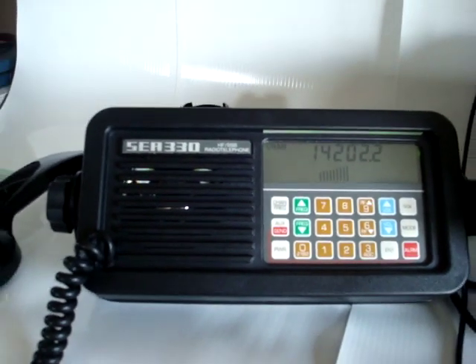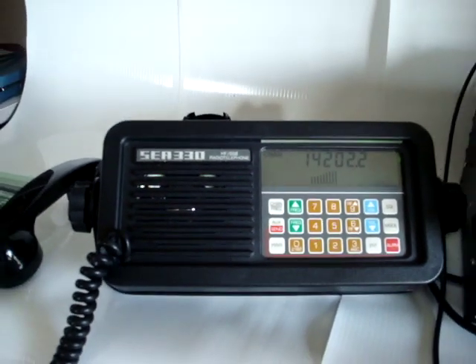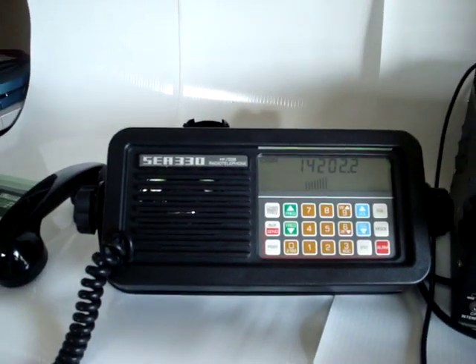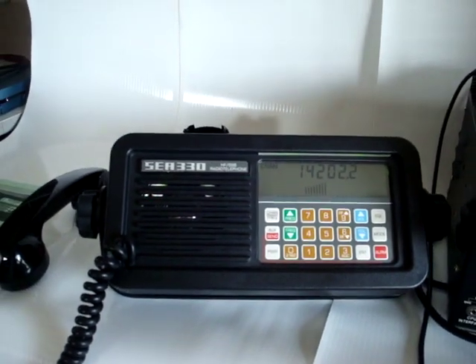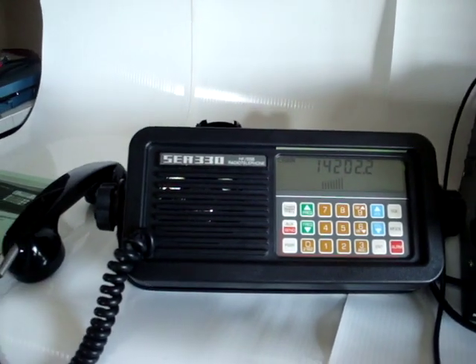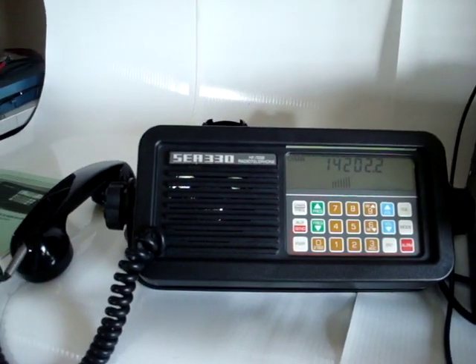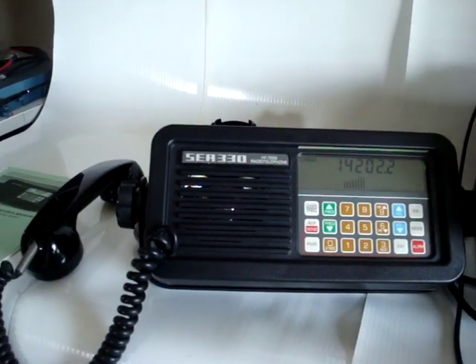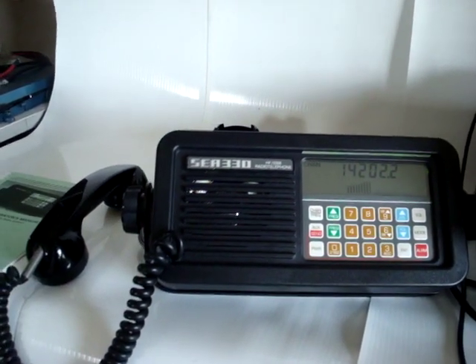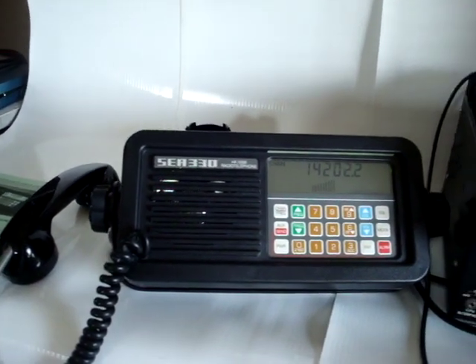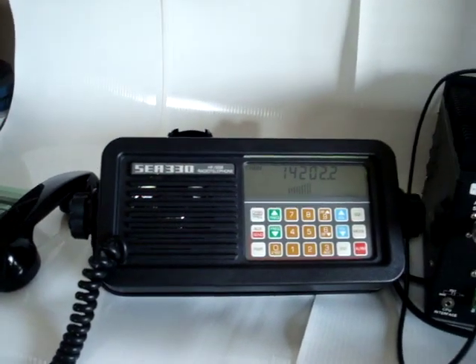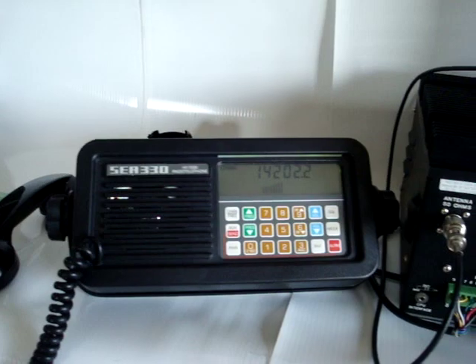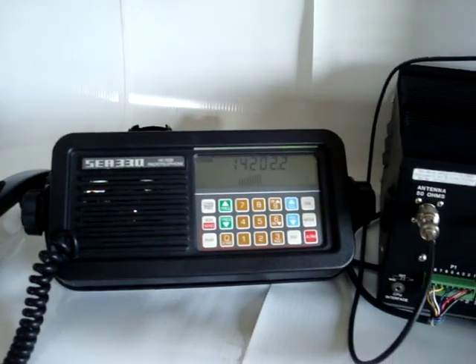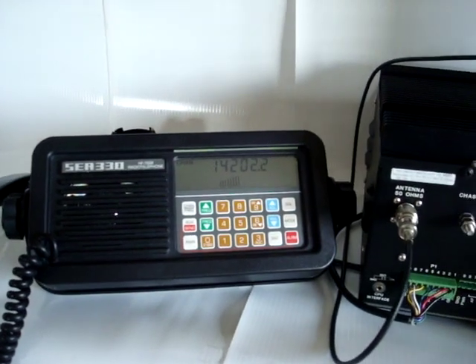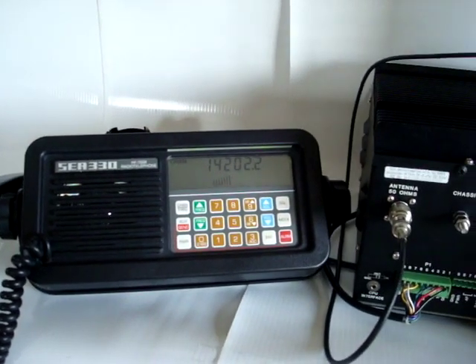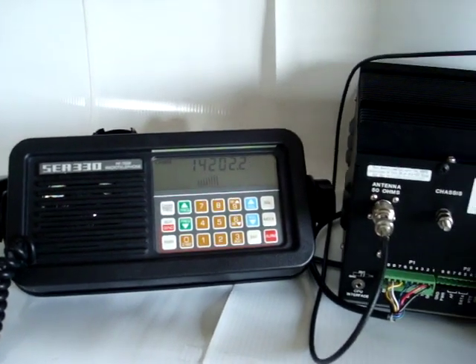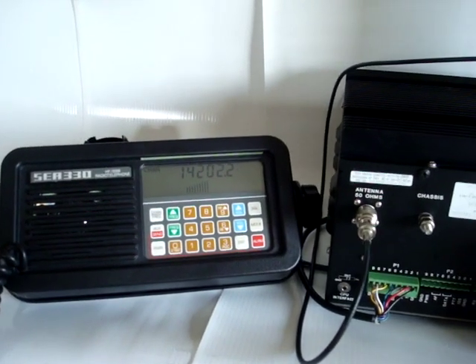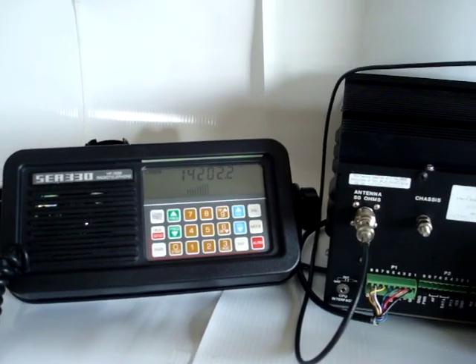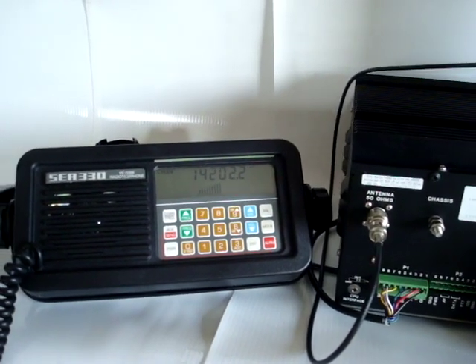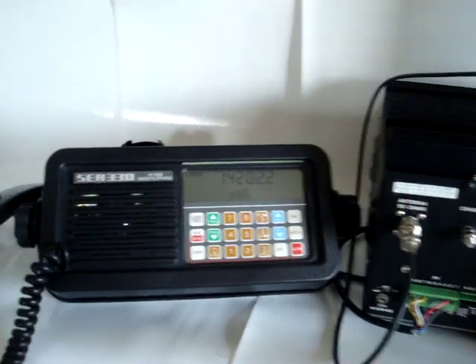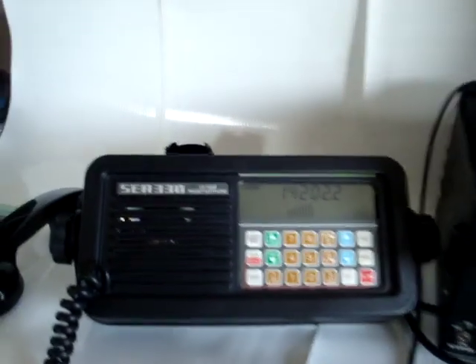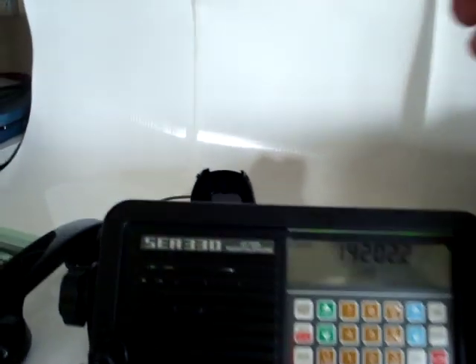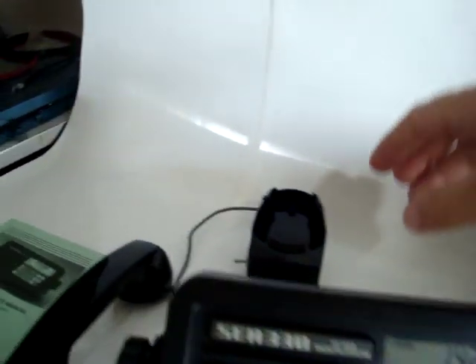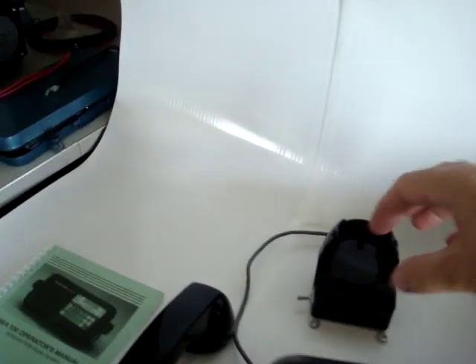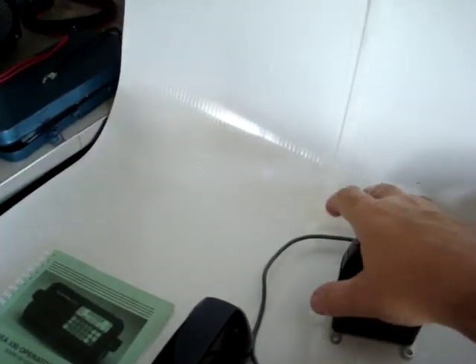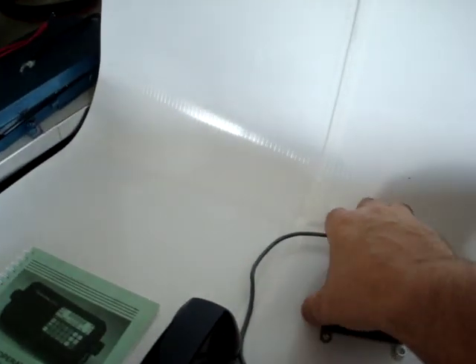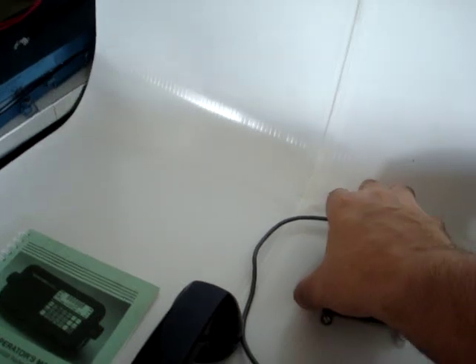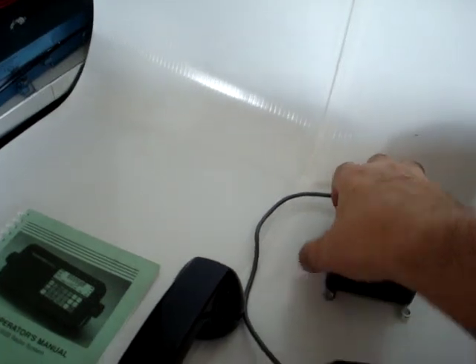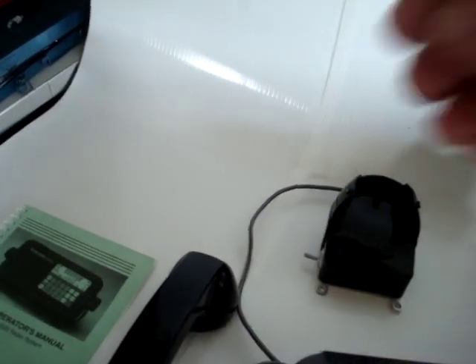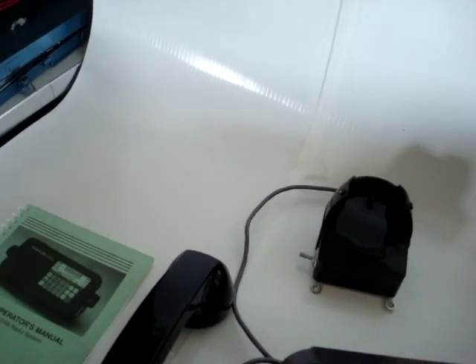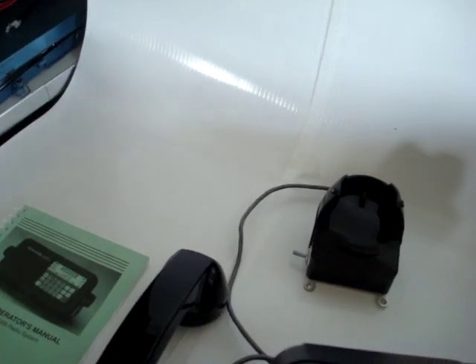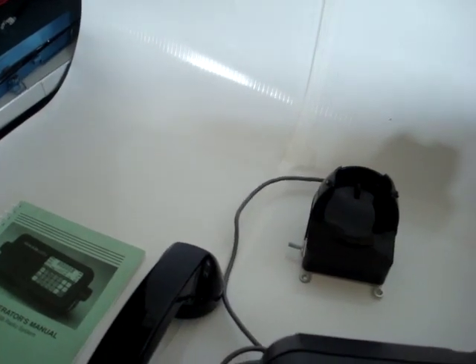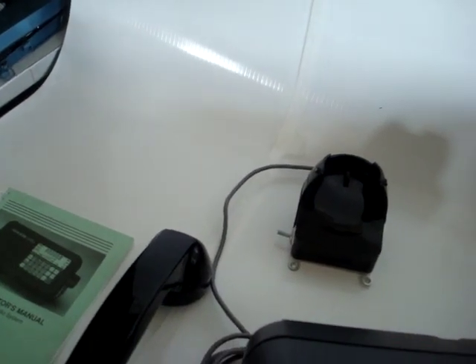It has a front-firing speaker, and also allows for an external speaker, or just the handset. When I toggle the switch, it will be just the handset.